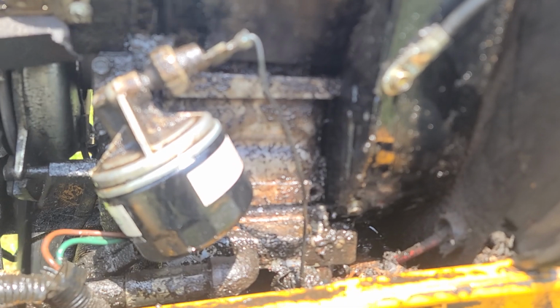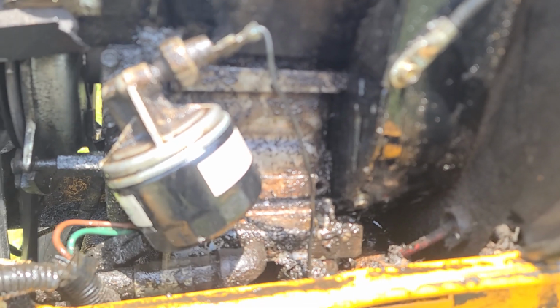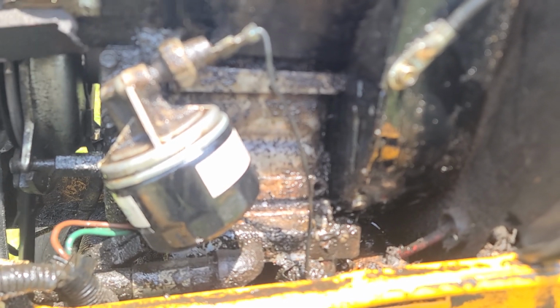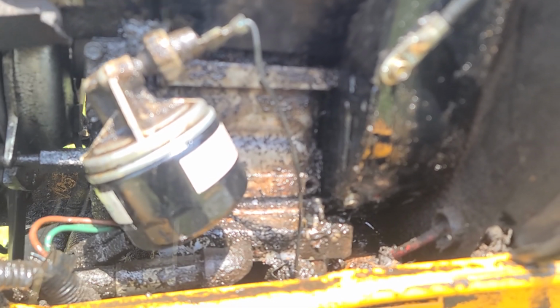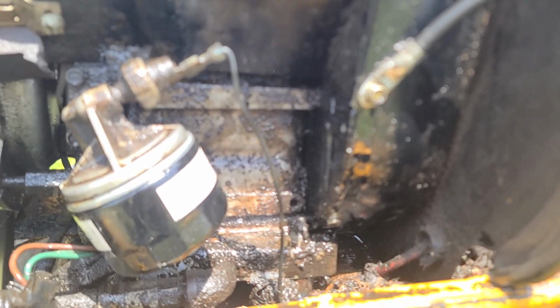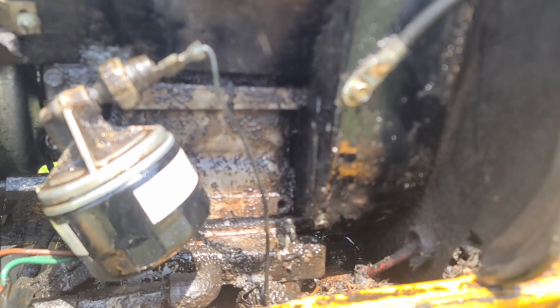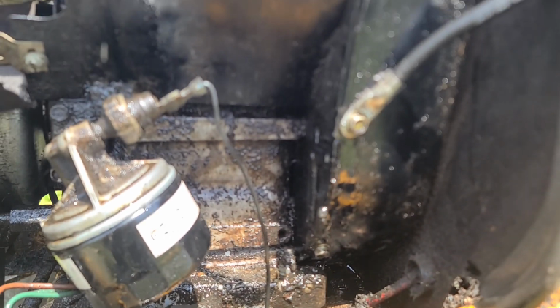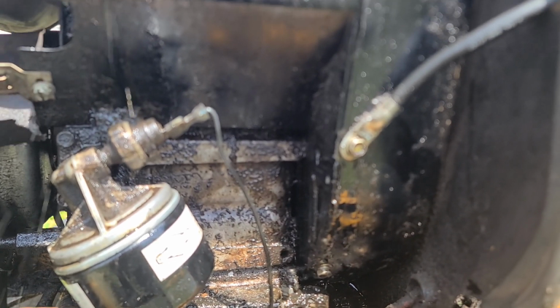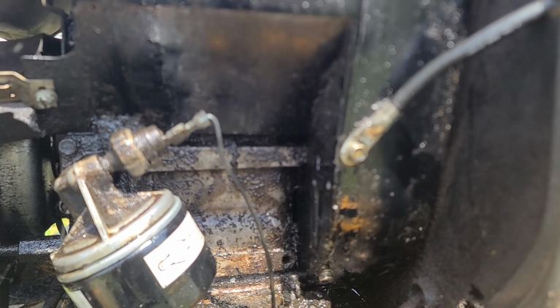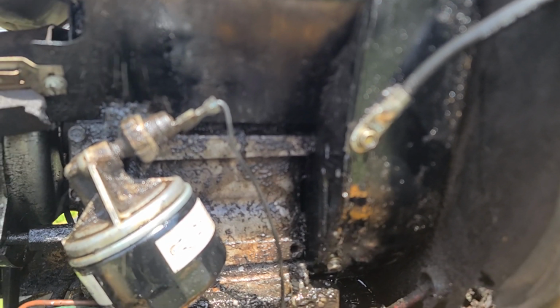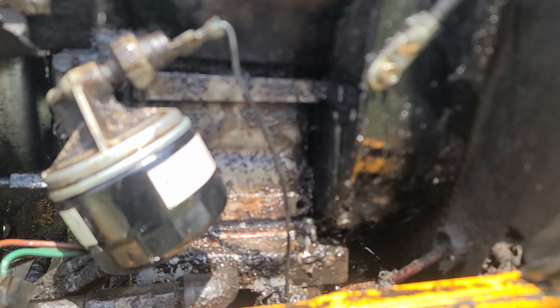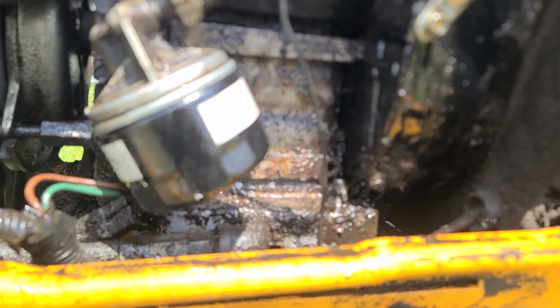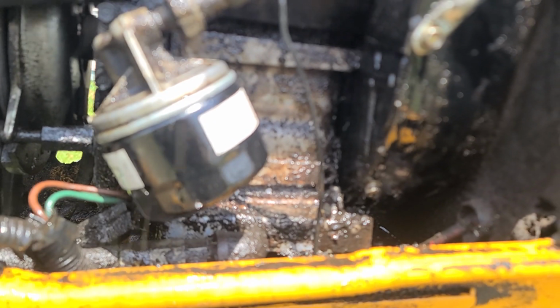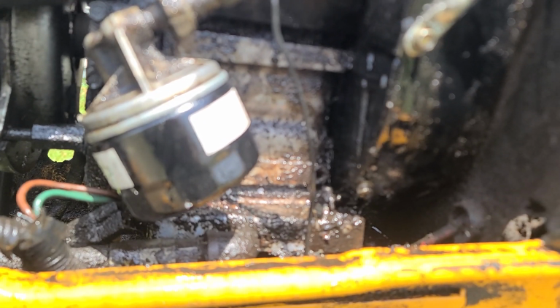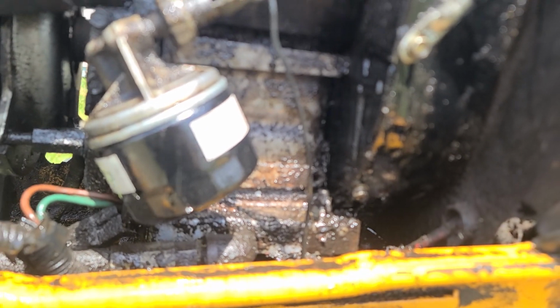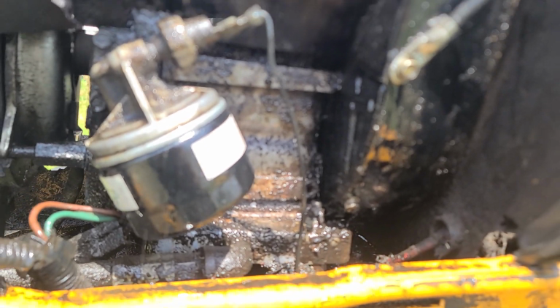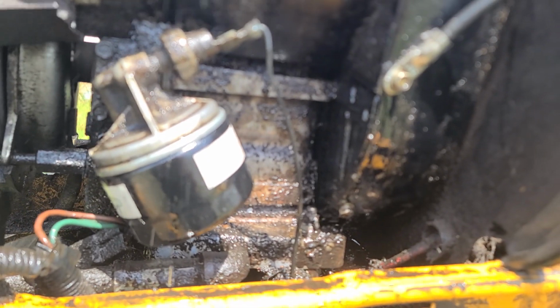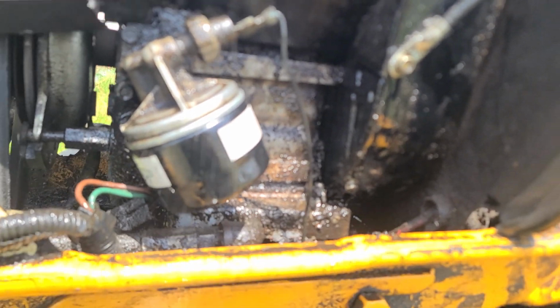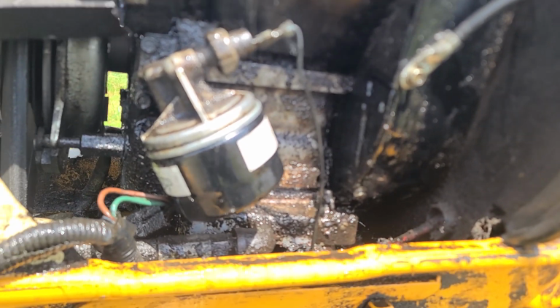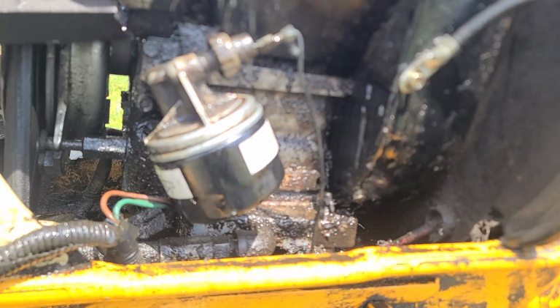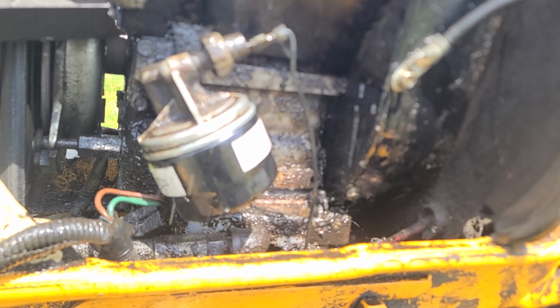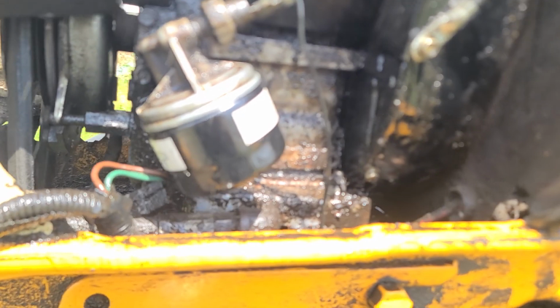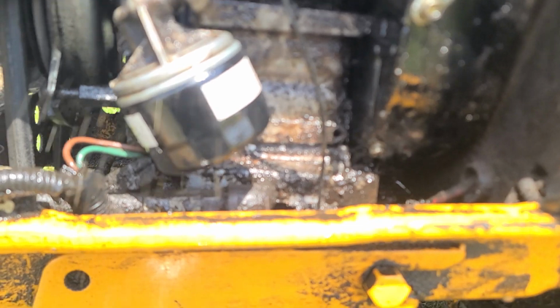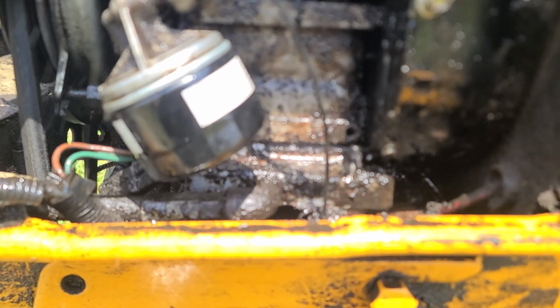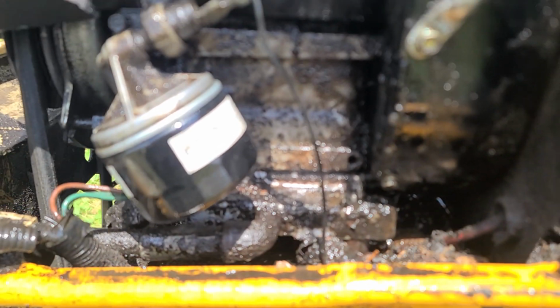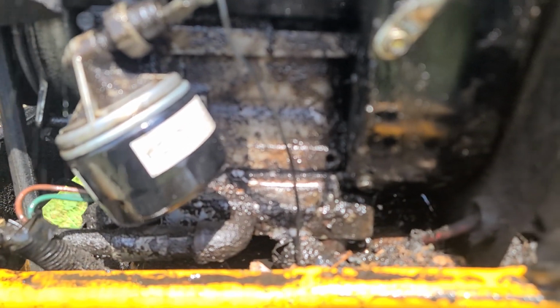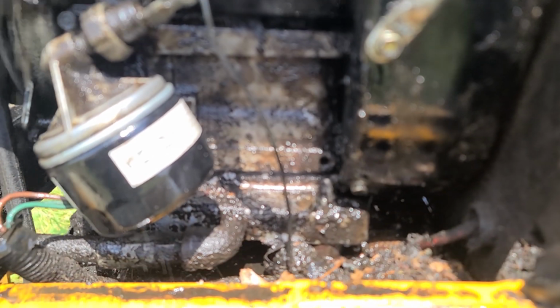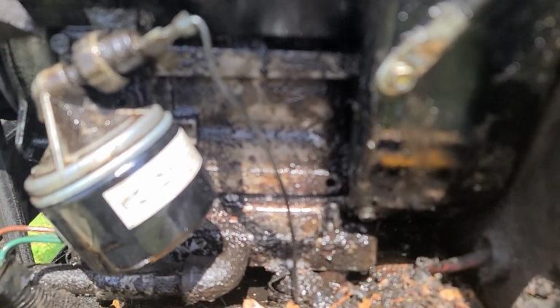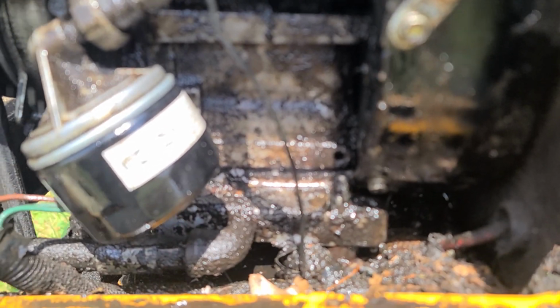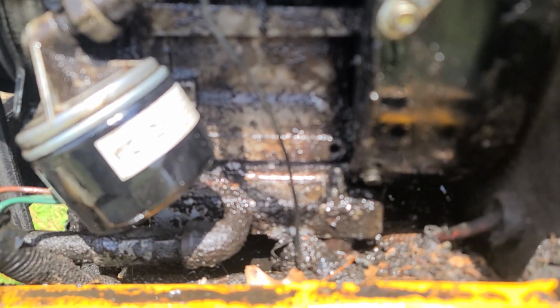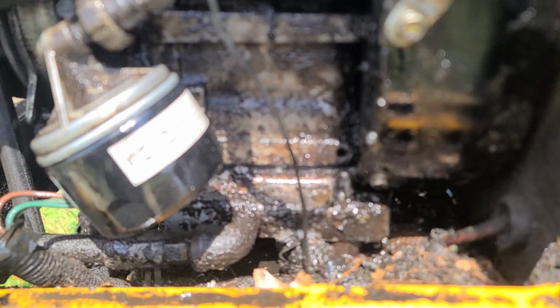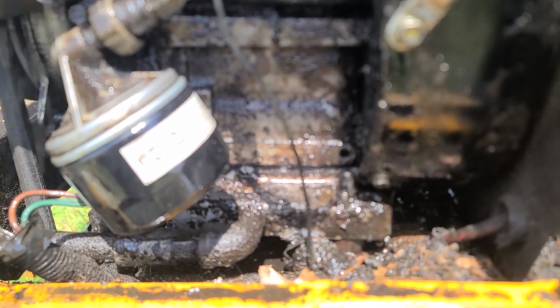Back here at the lower housing of the engine can, the oil is just burning. It's just absolutely pouring out.